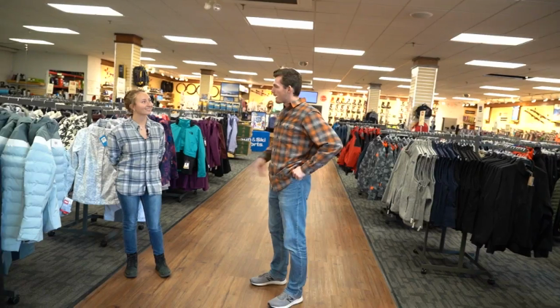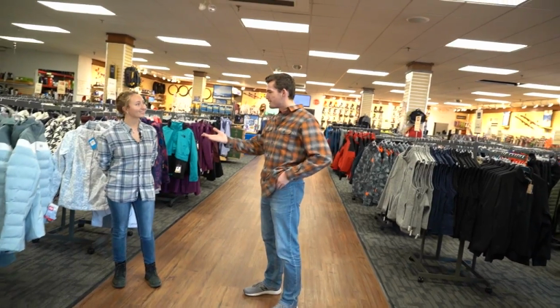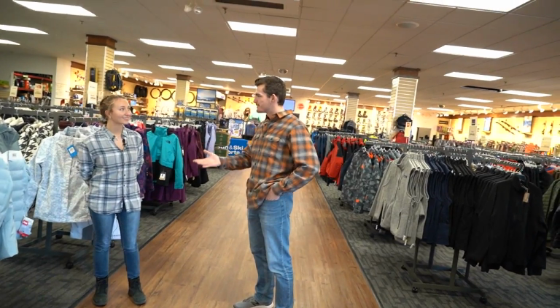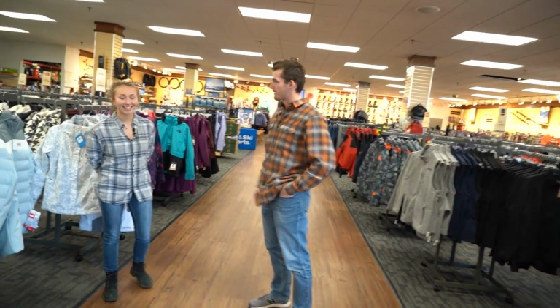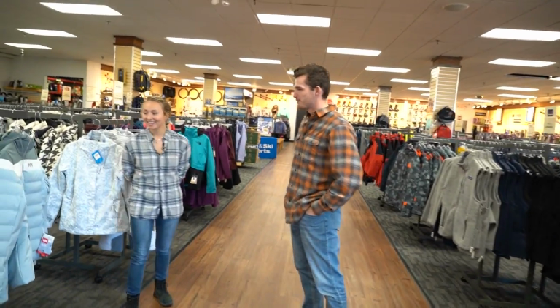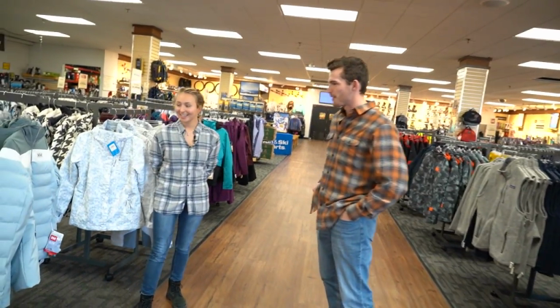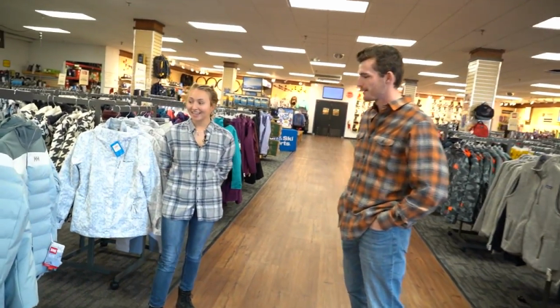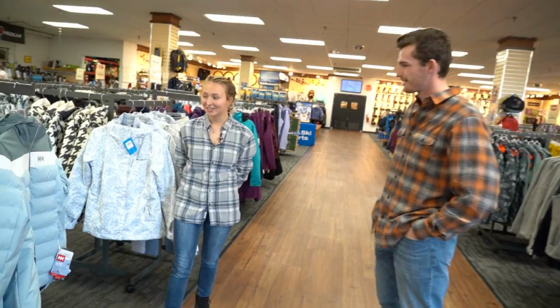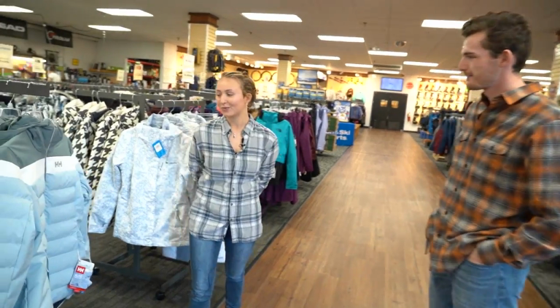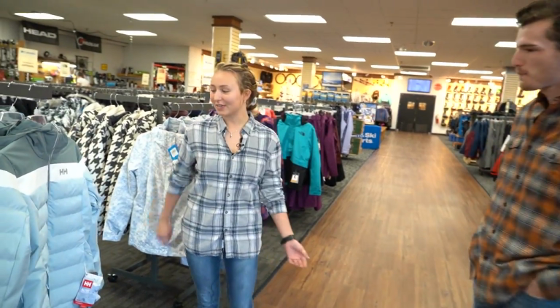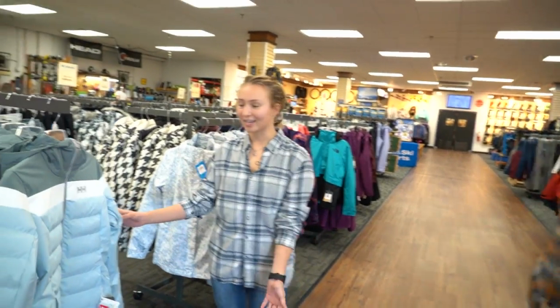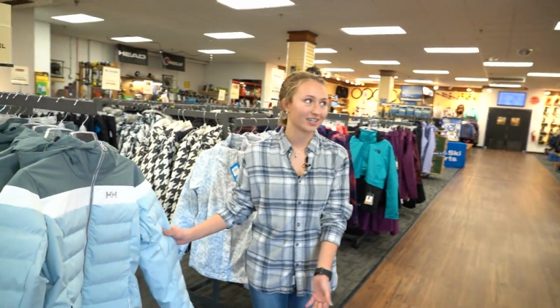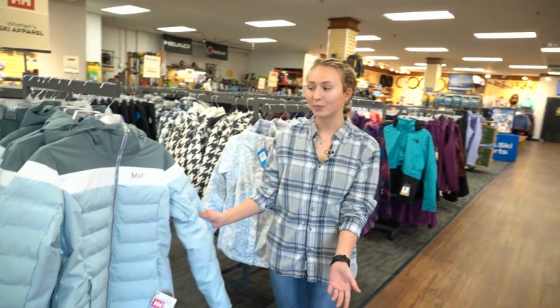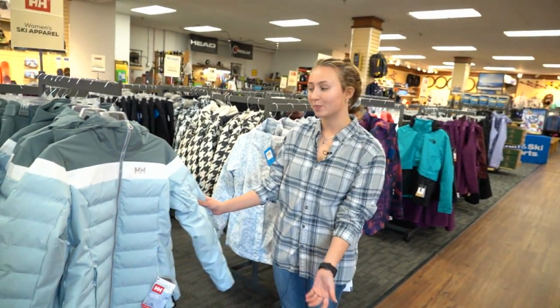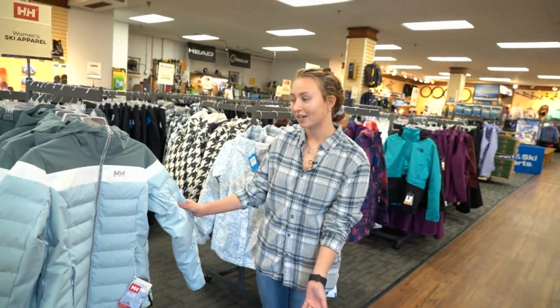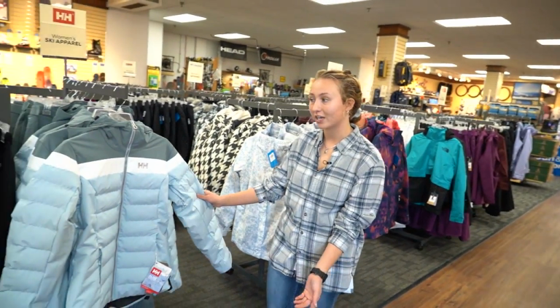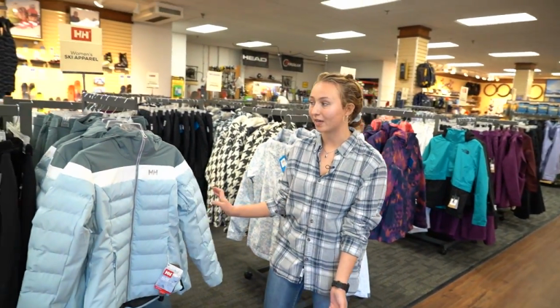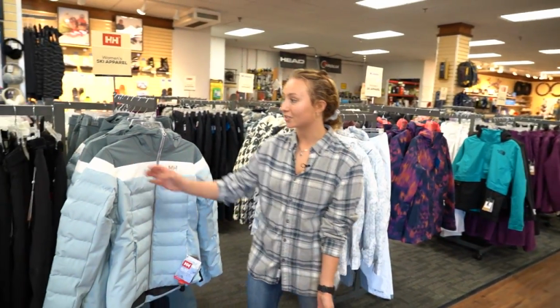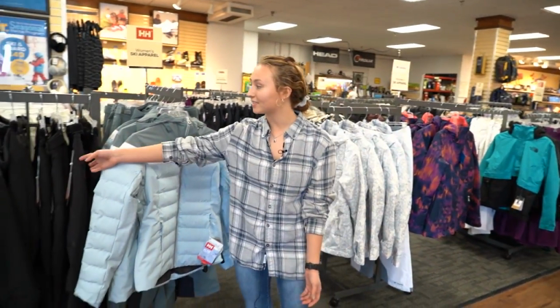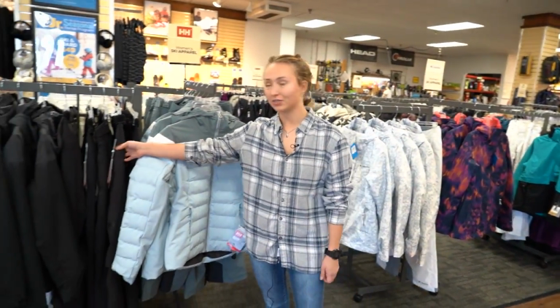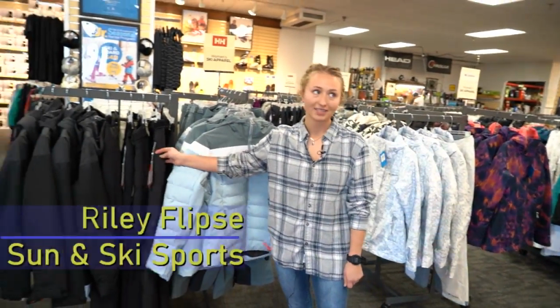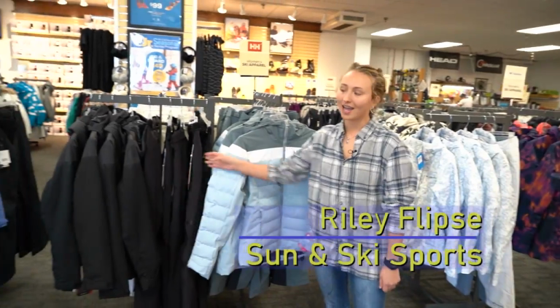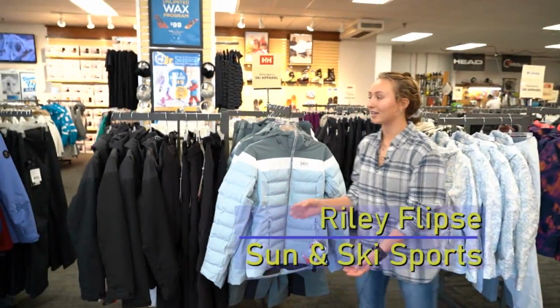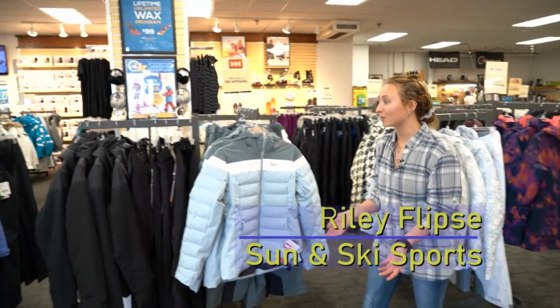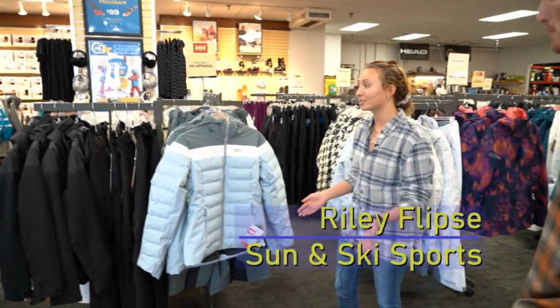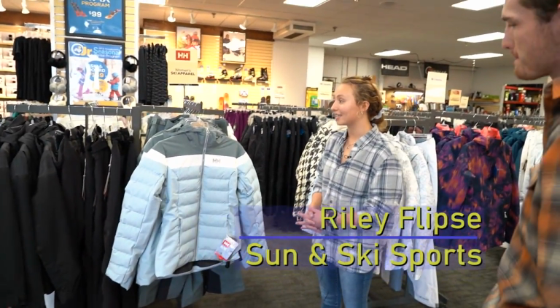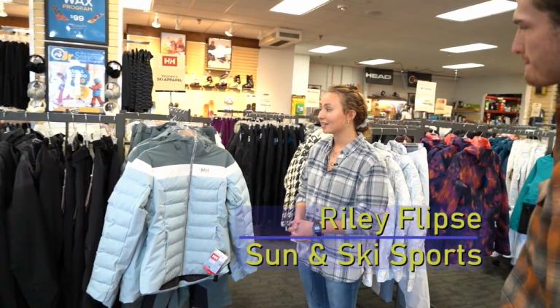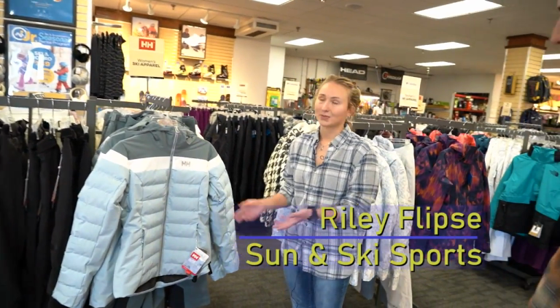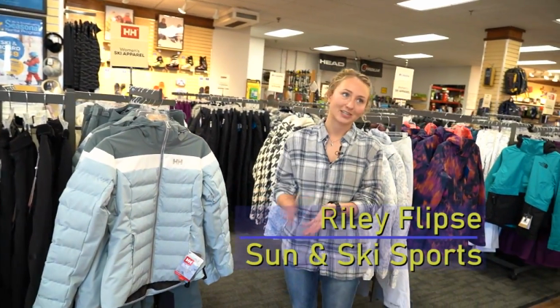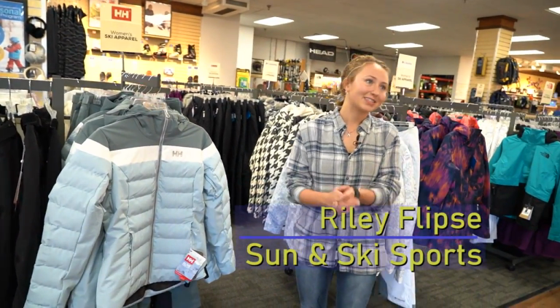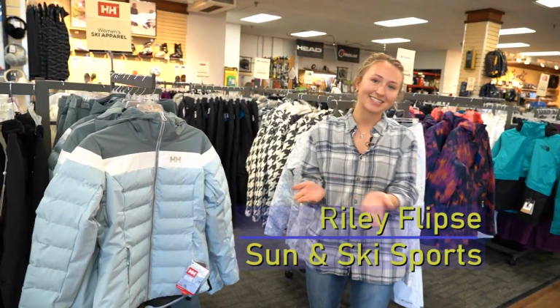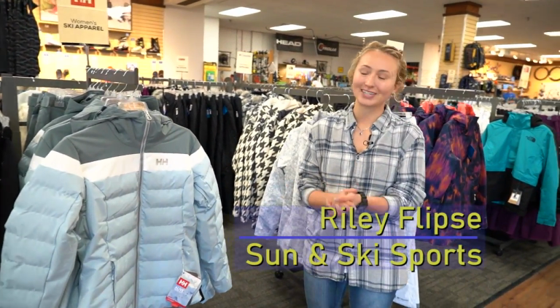Riley, I see you eyeing this jacket, why don't you tell me a little more? Well, first of all I like the color and the brand because I already own the pants, actually very similar to this. And last year was my first year skiing, that's why I got the job — nice perks.